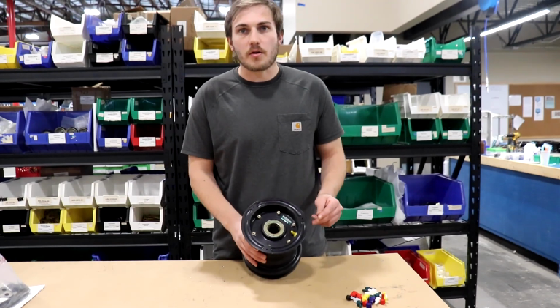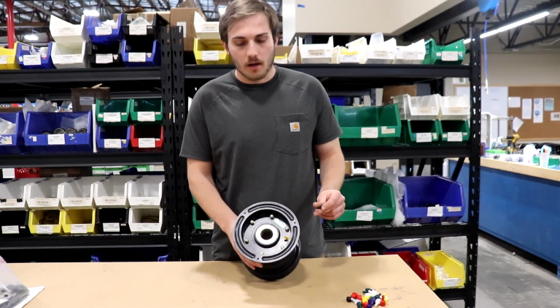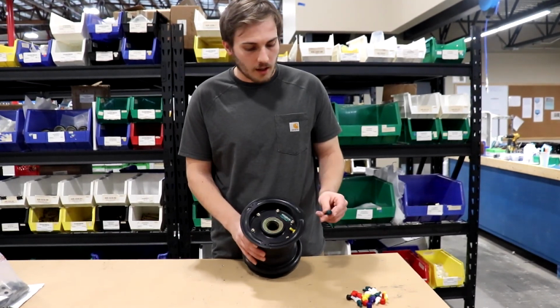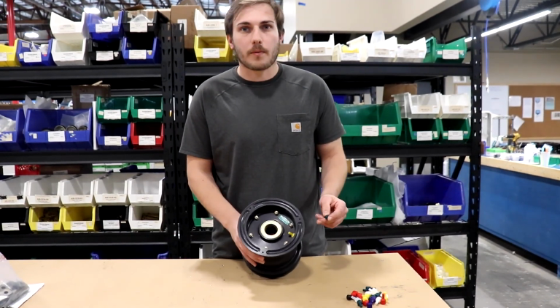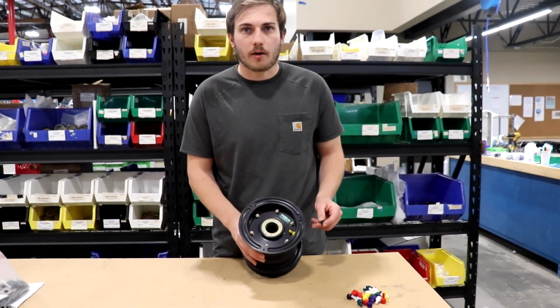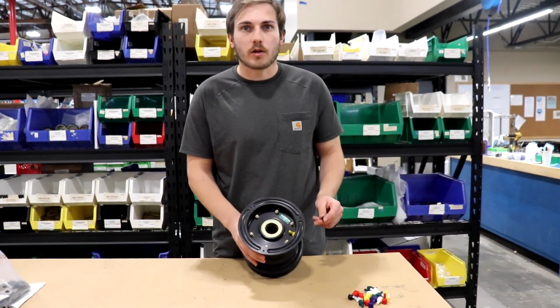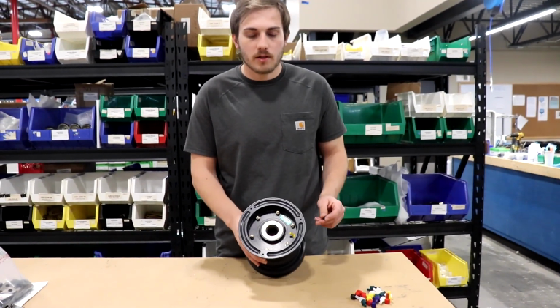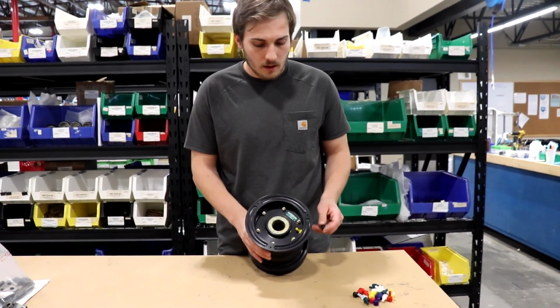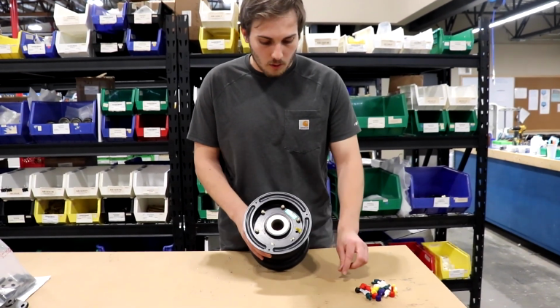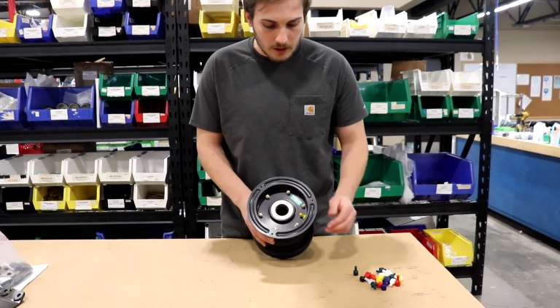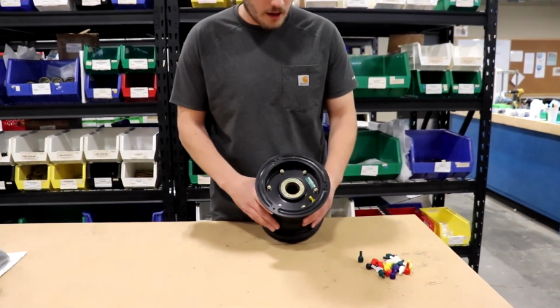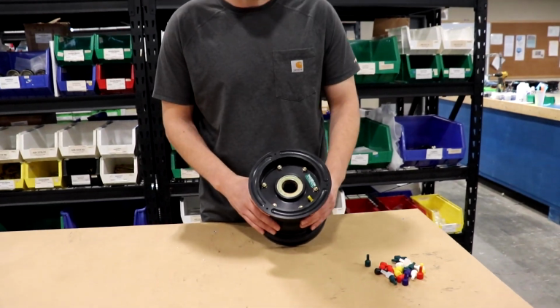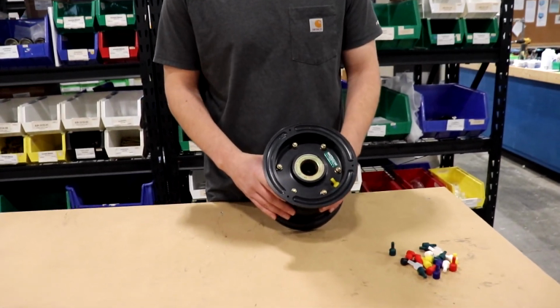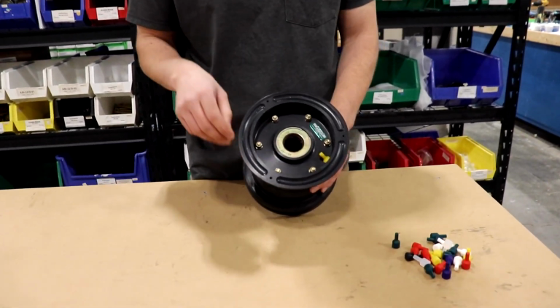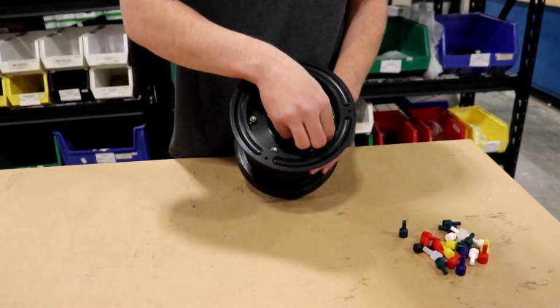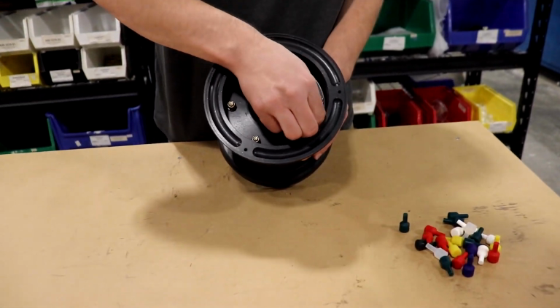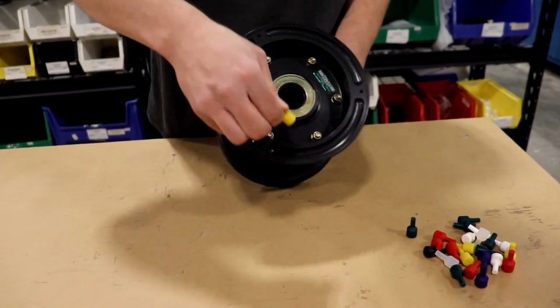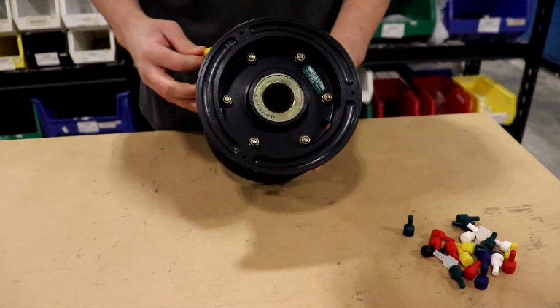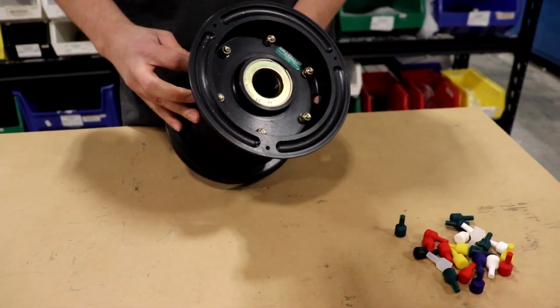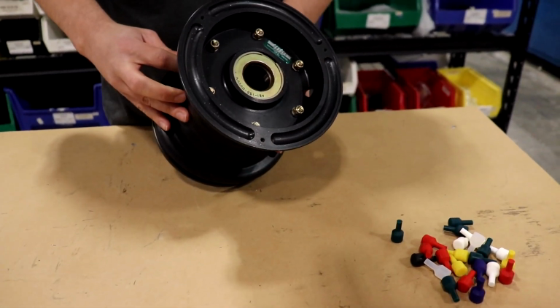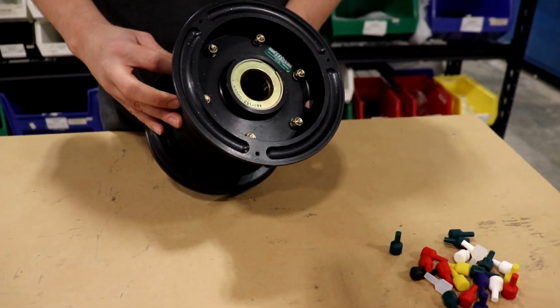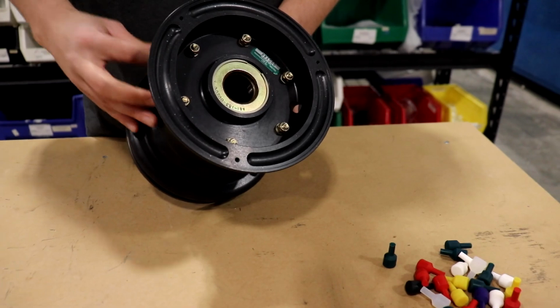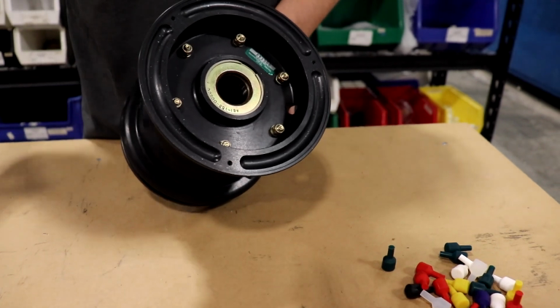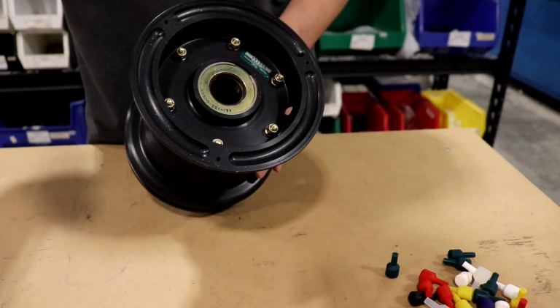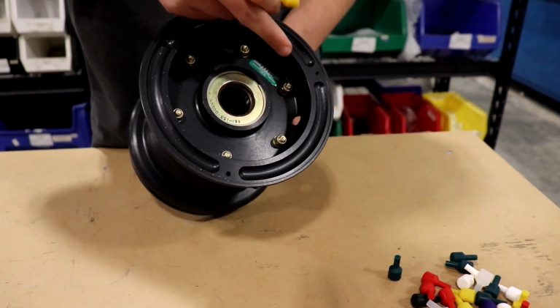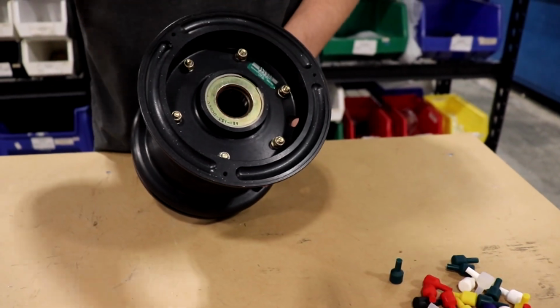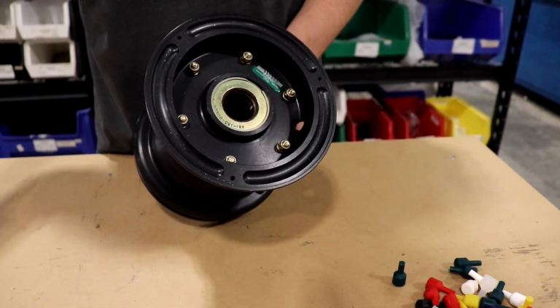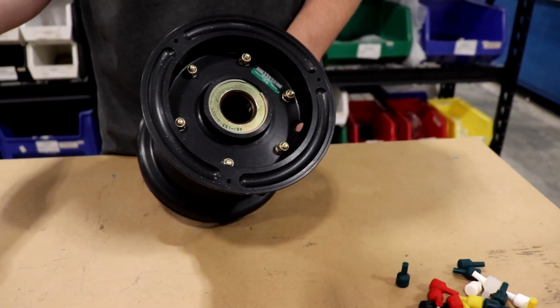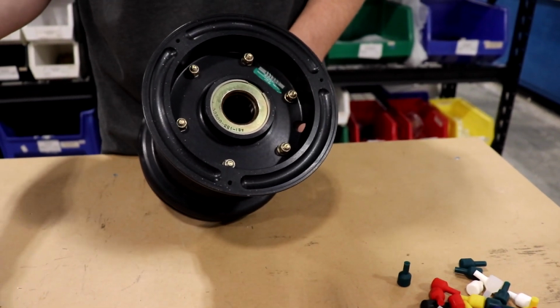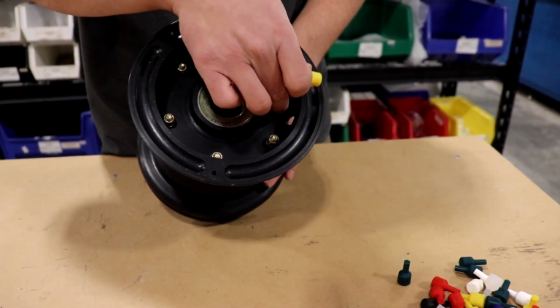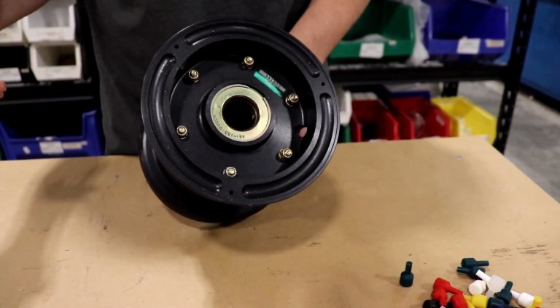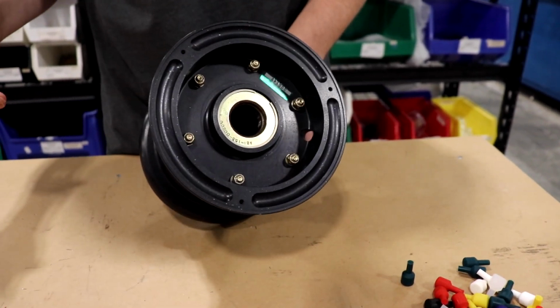This is a new product that we're going to be carrying at our retail locations. Typically when pilots are running bush wheels, they have this hole for the valve stem, but with a bush wheel the stem is actually on the tire, so this hole is no longer needed.